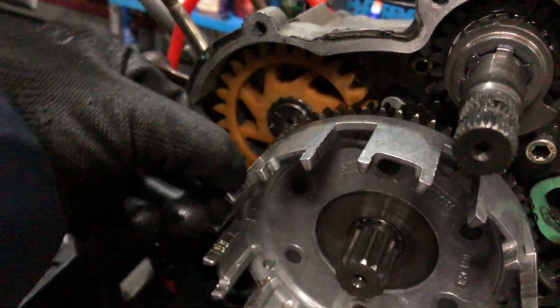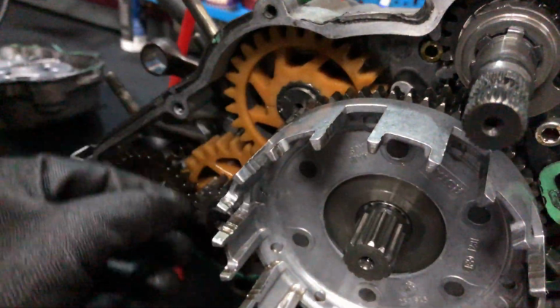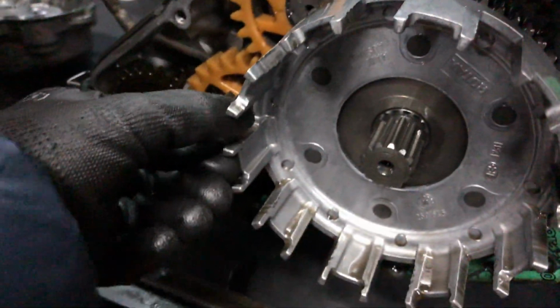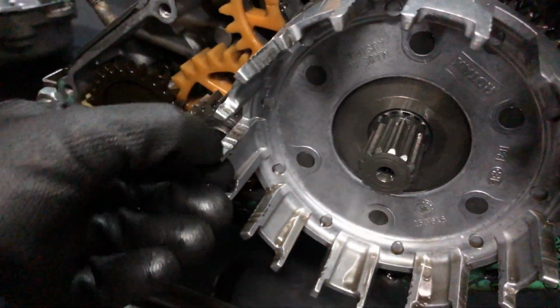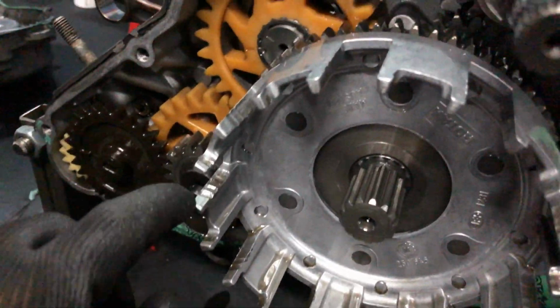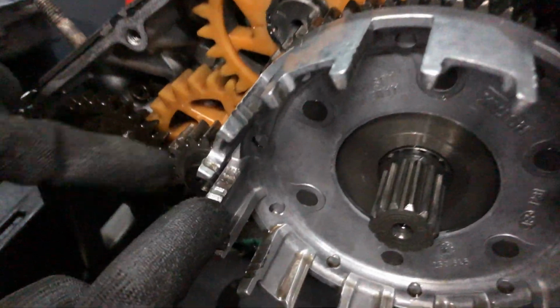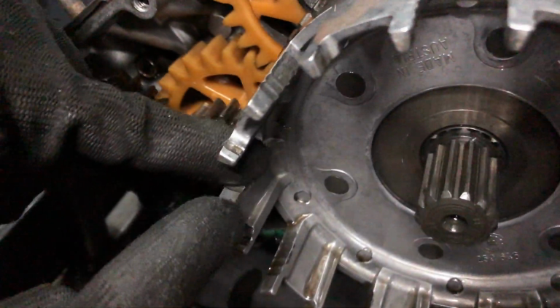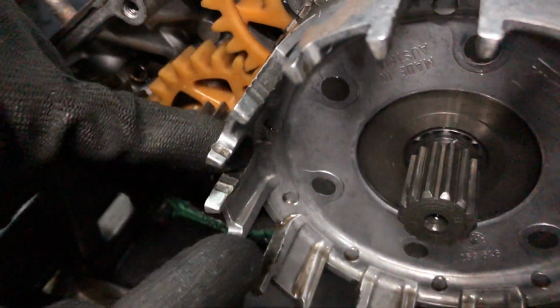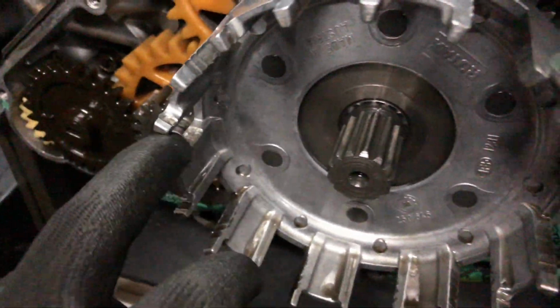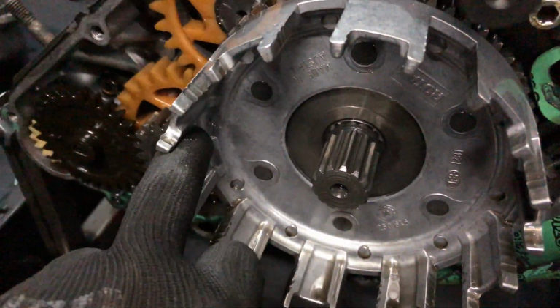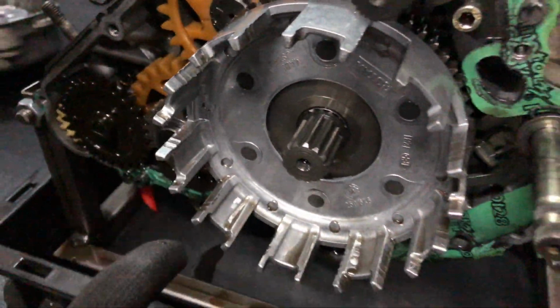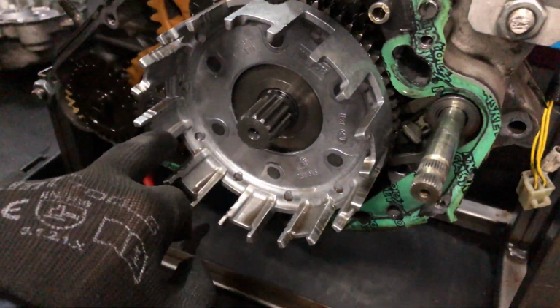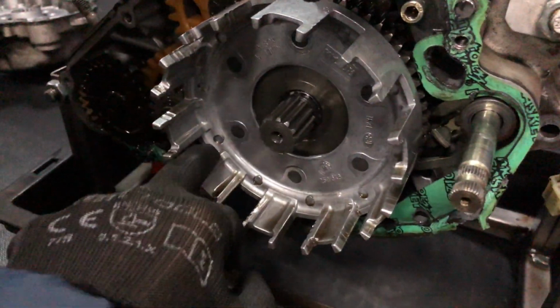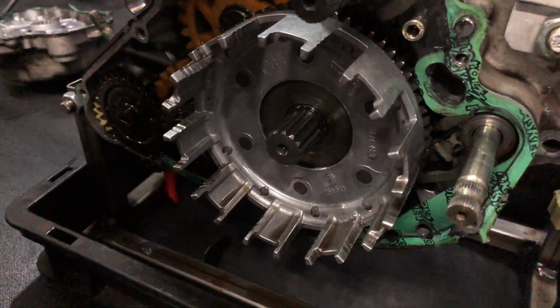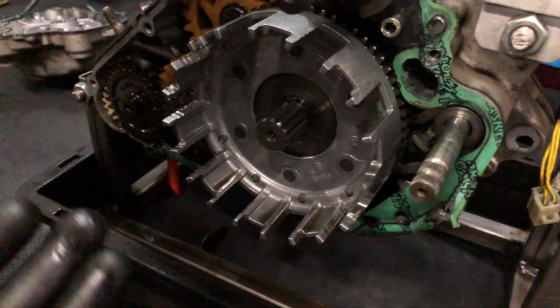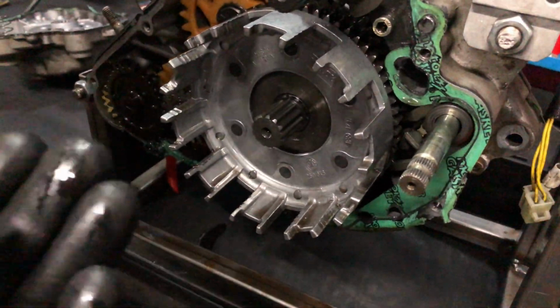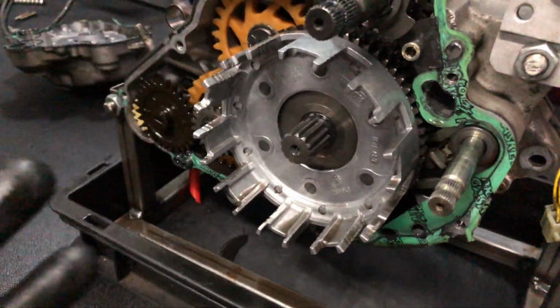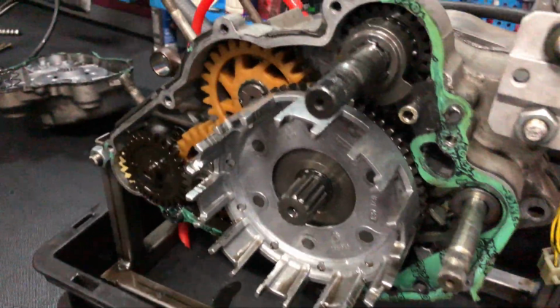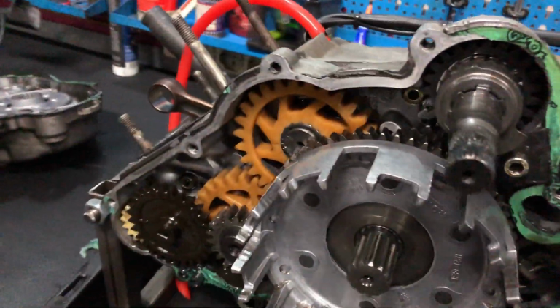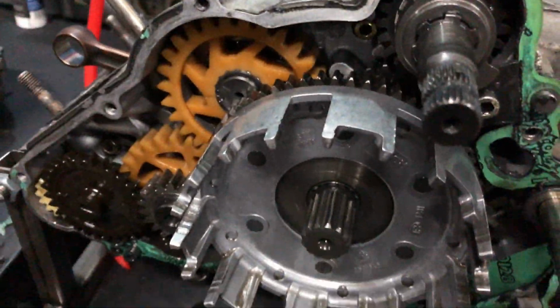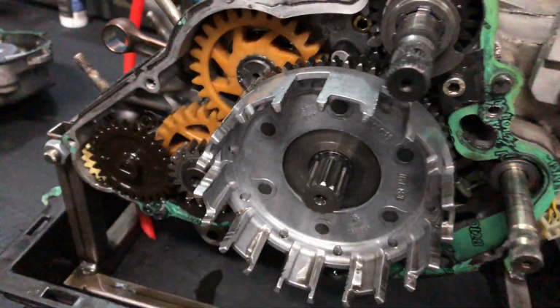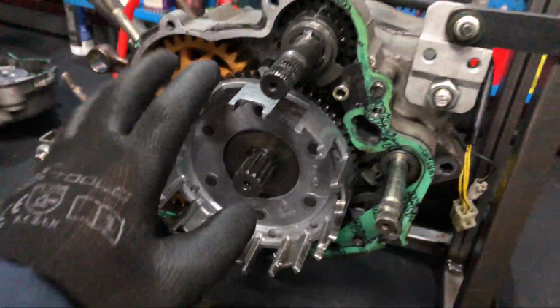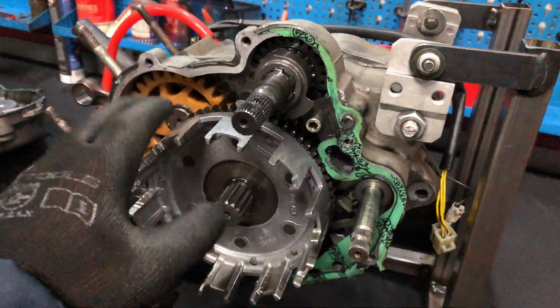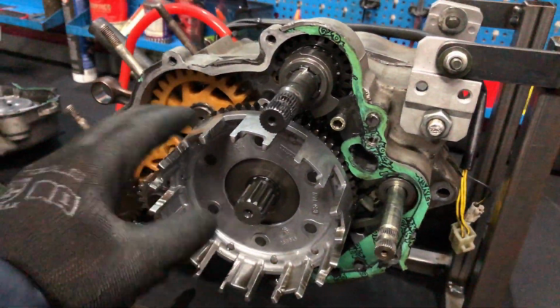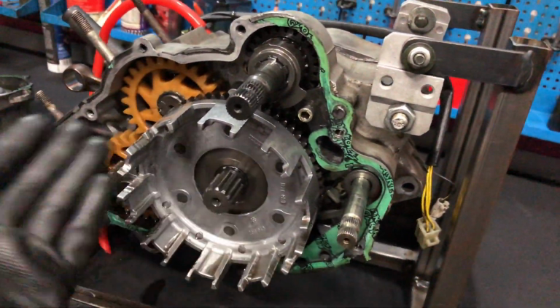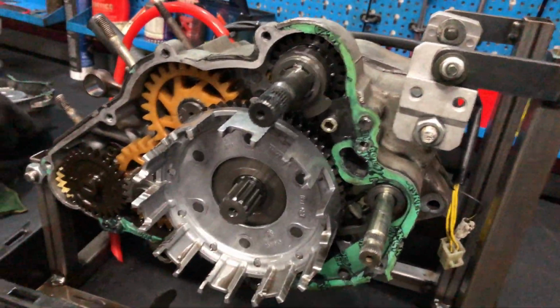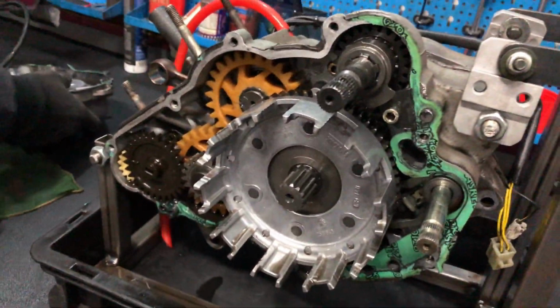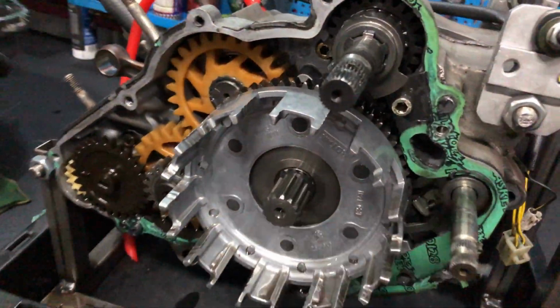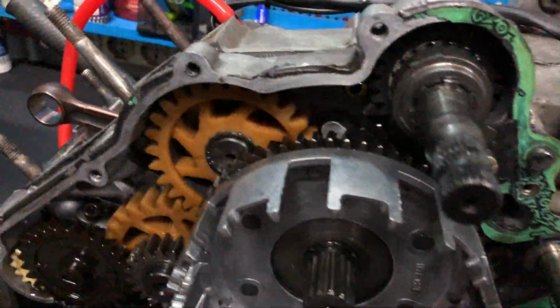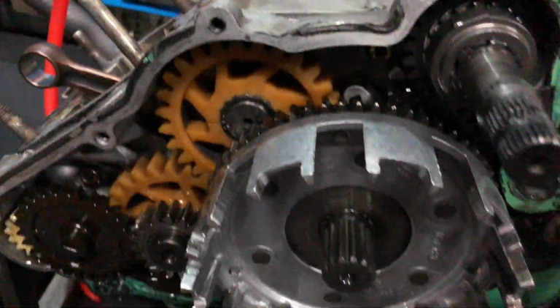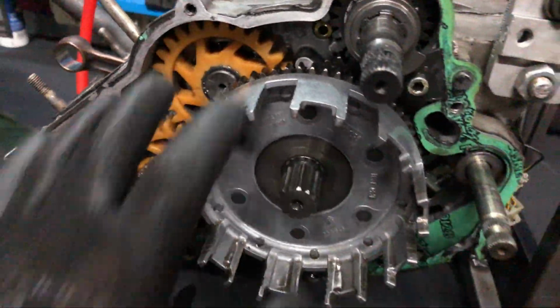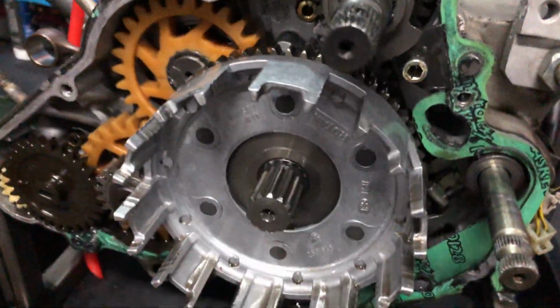The clutch cage is a bit damaged — you see these dots? This is hella damaged. We think we have a better one, so we're probably gonna change the clutch cage.